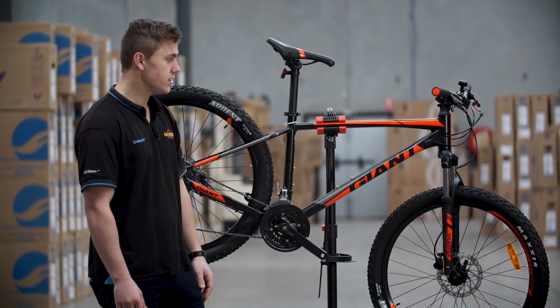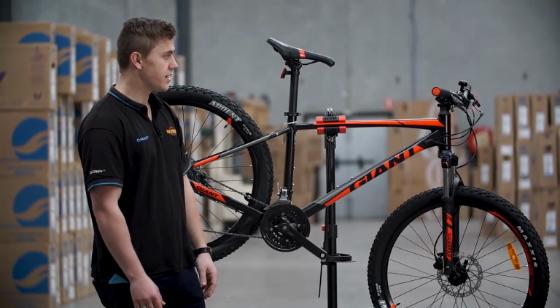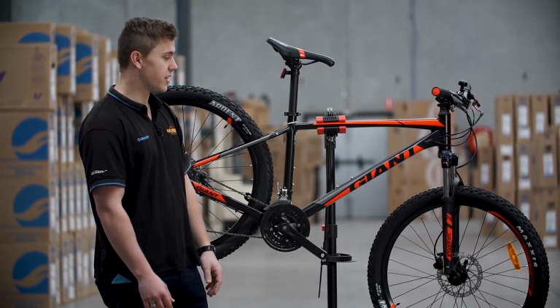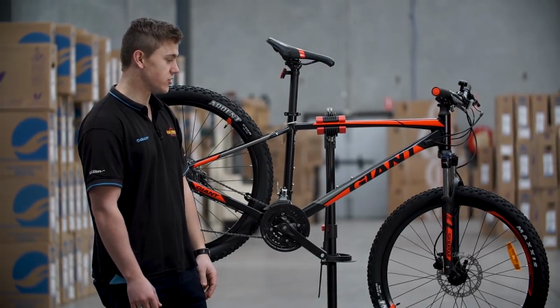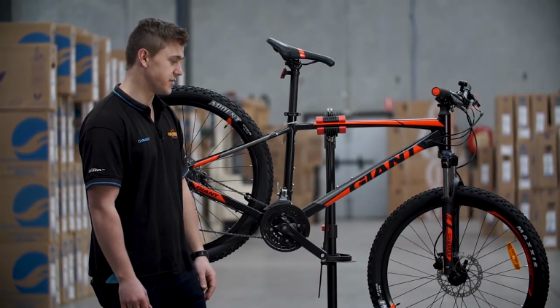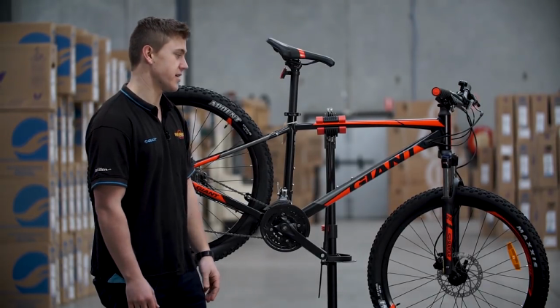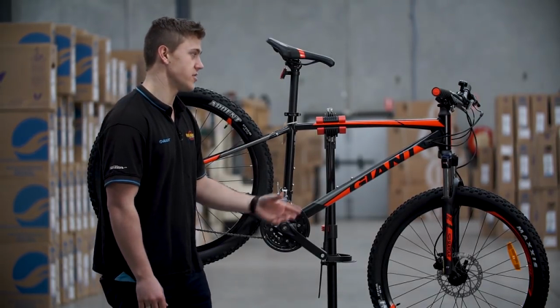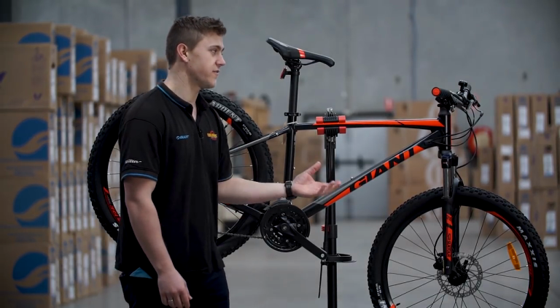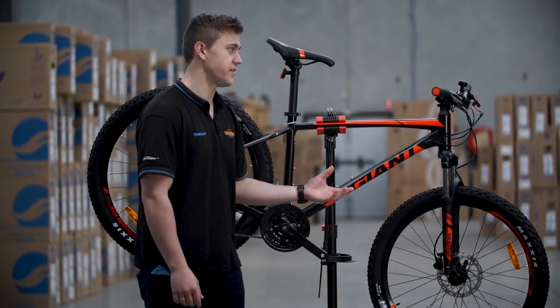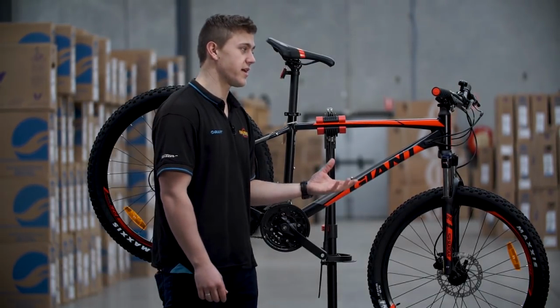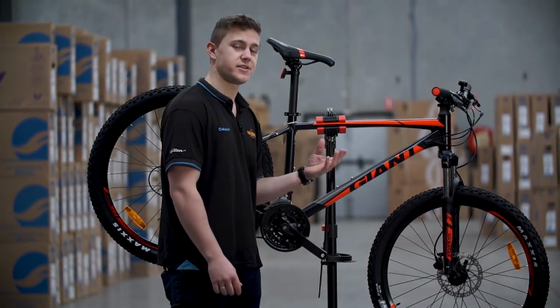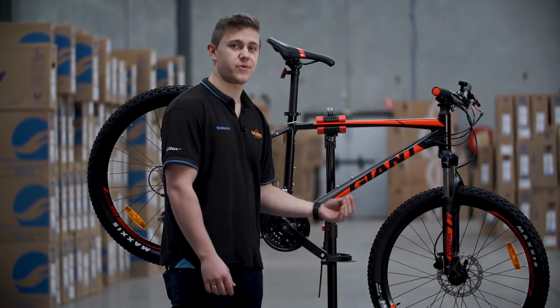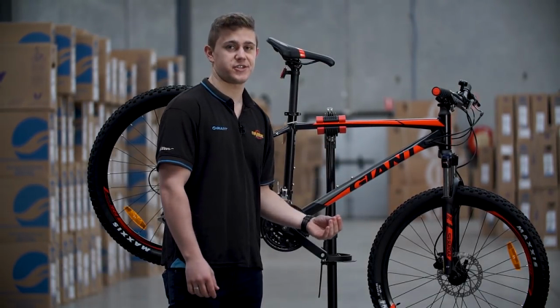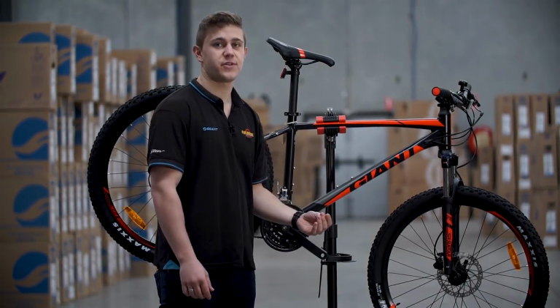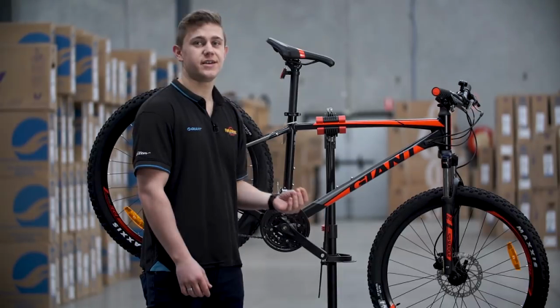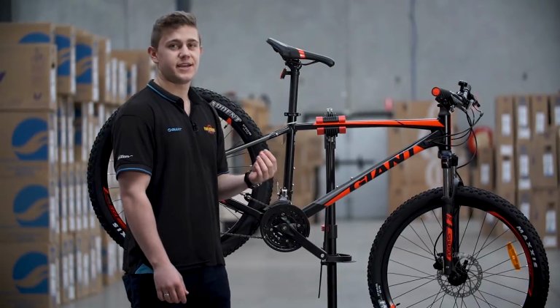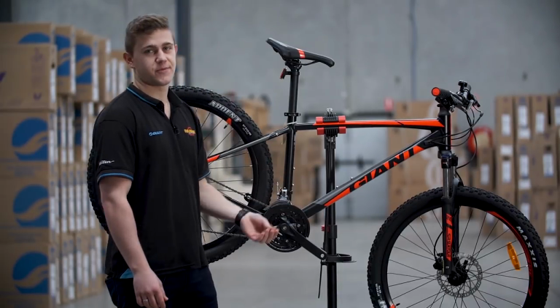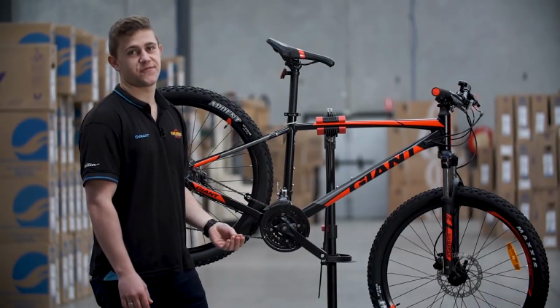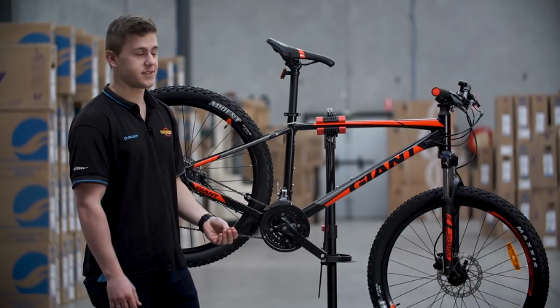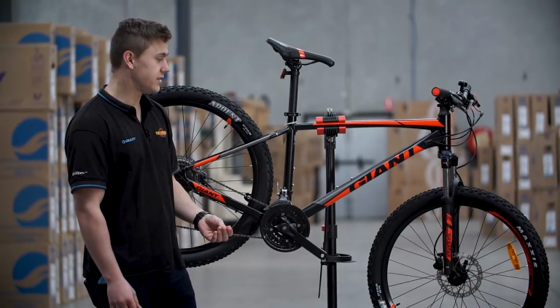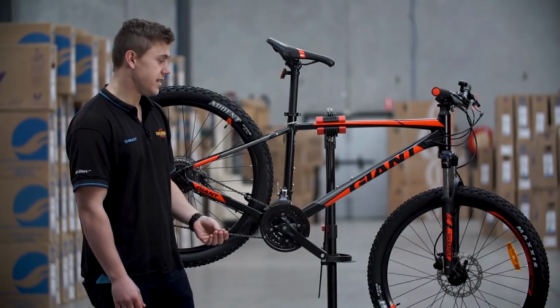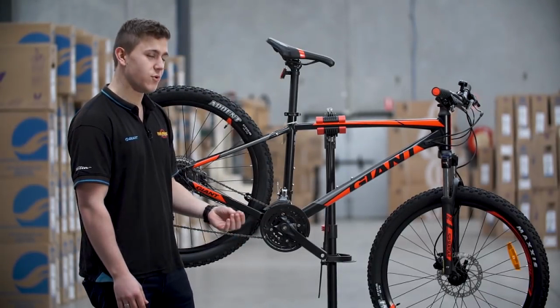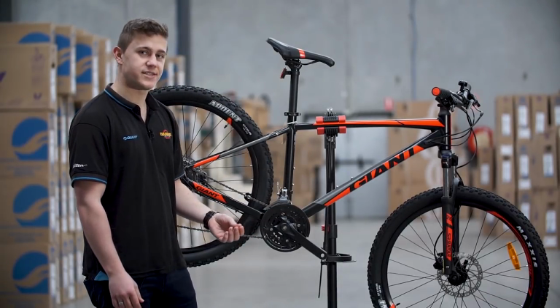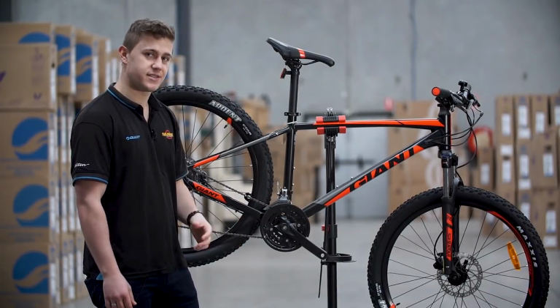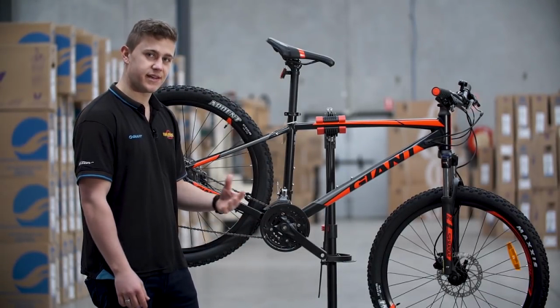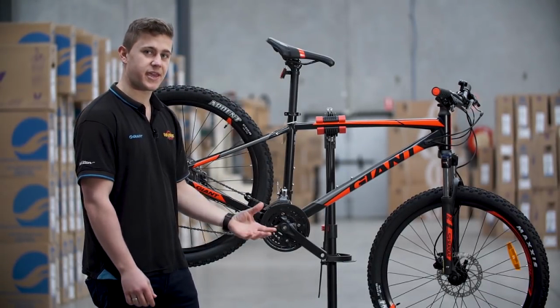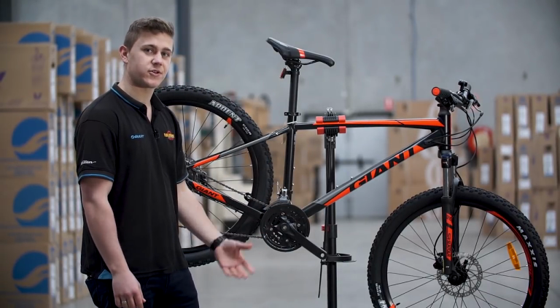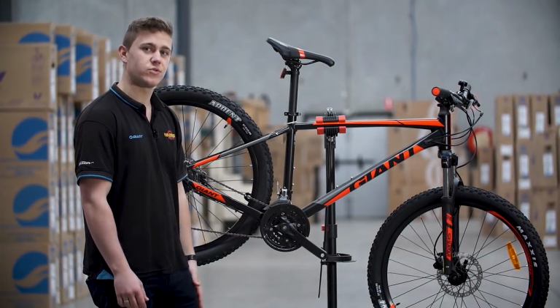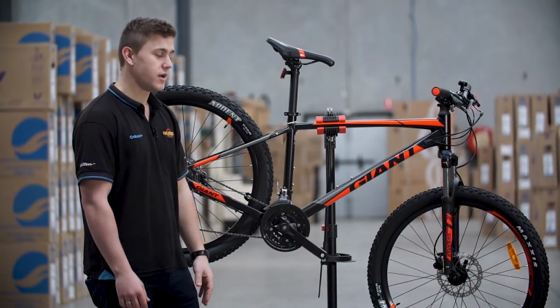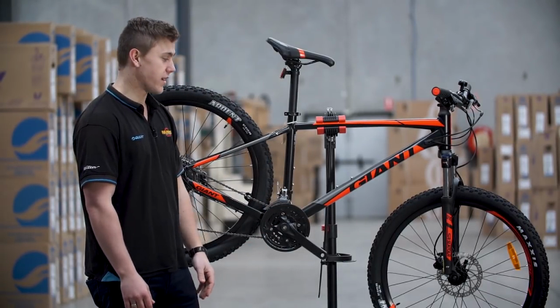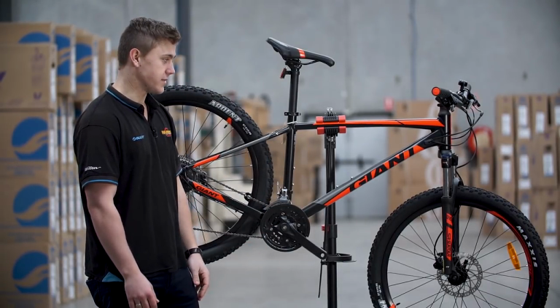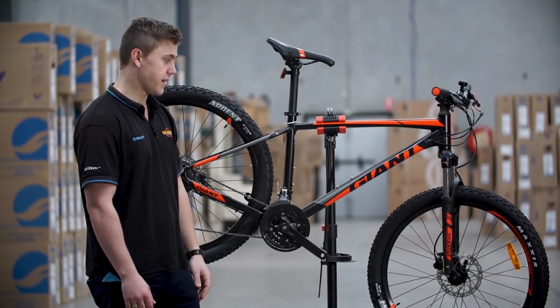With a hydraulic disc brake you're gonna find that the braking is so much smoother, faster and more consistent than a mechanical braking setup.